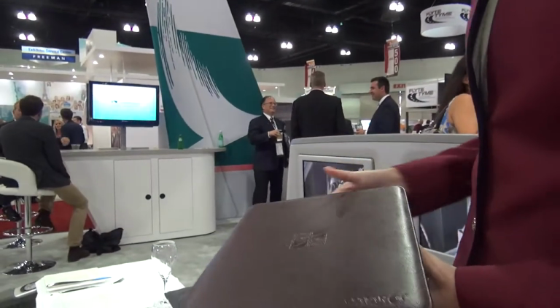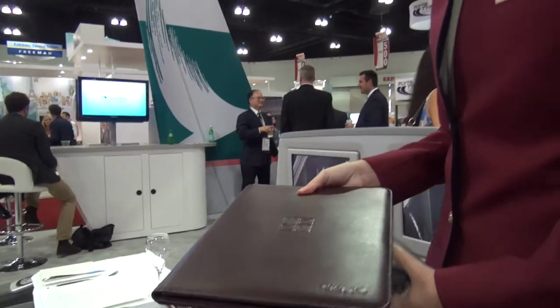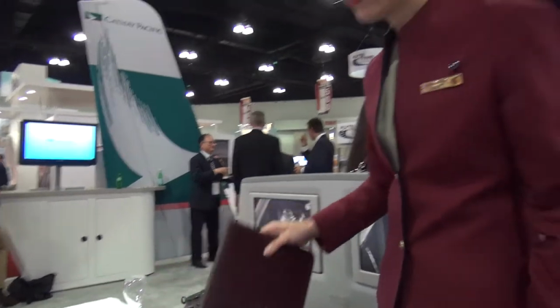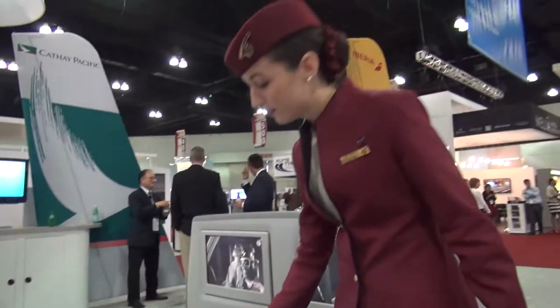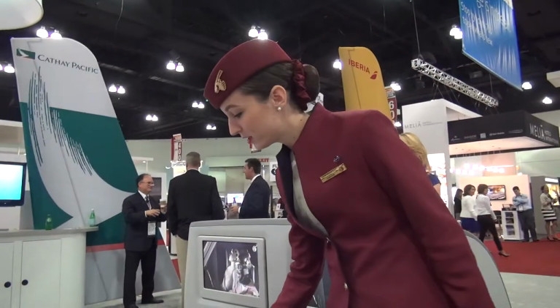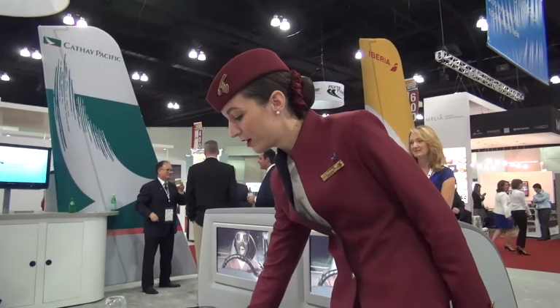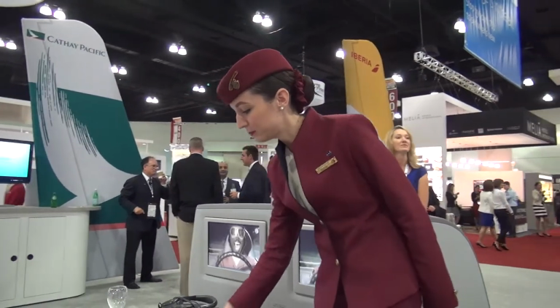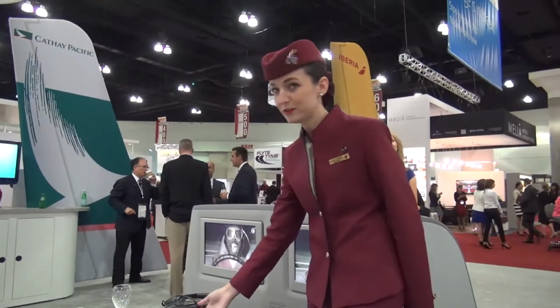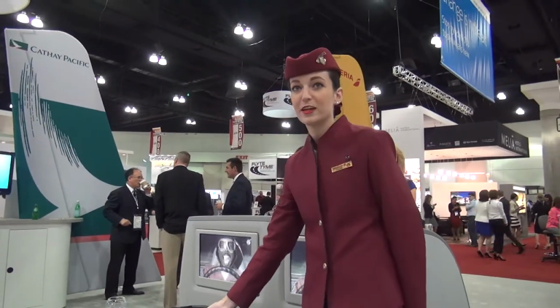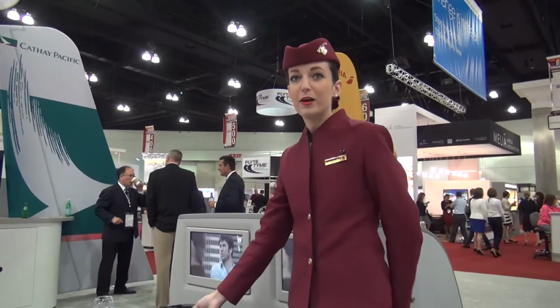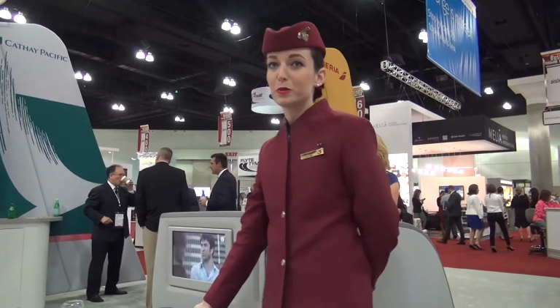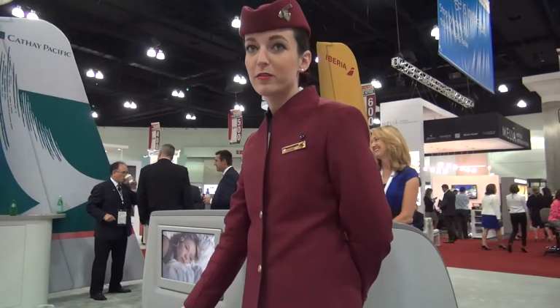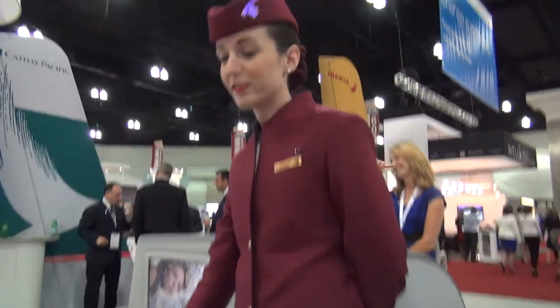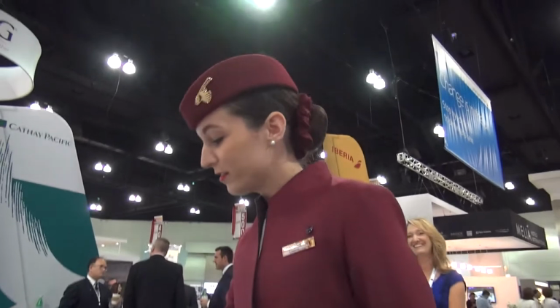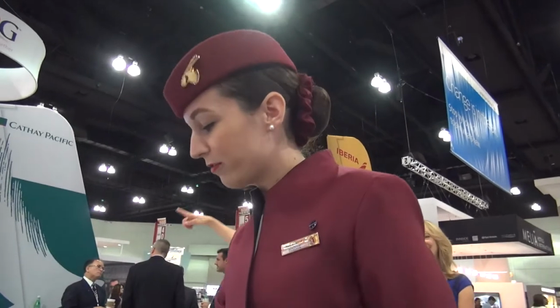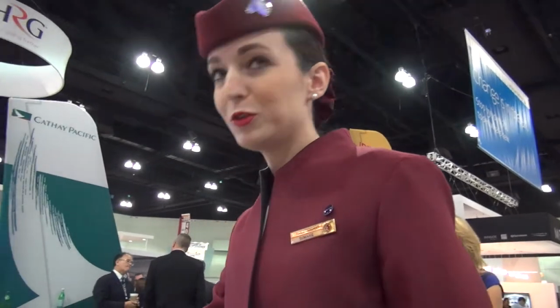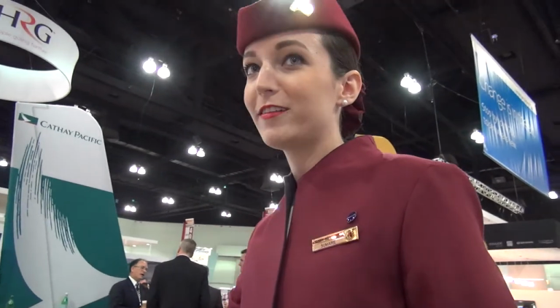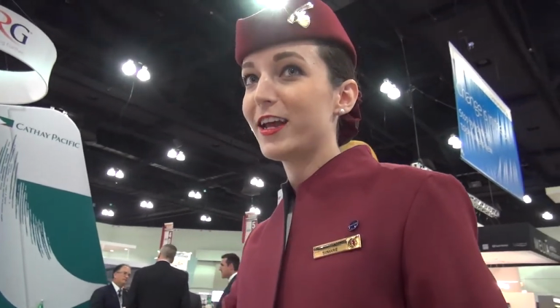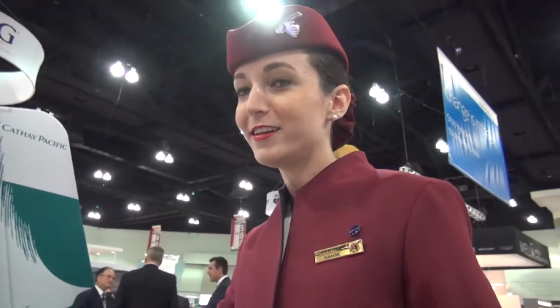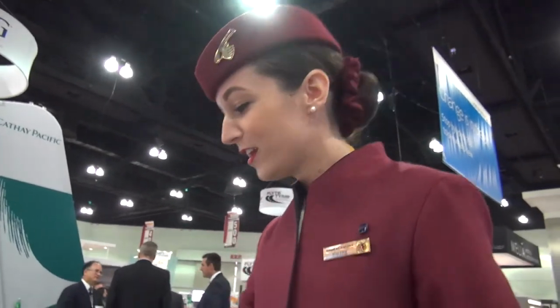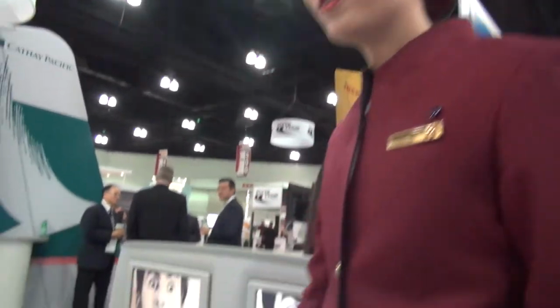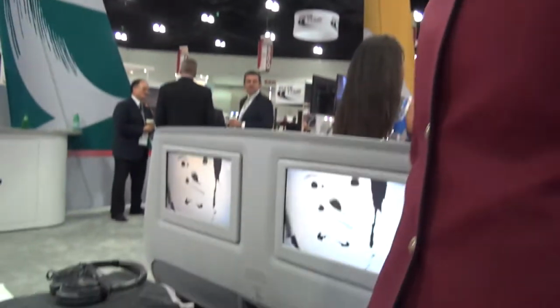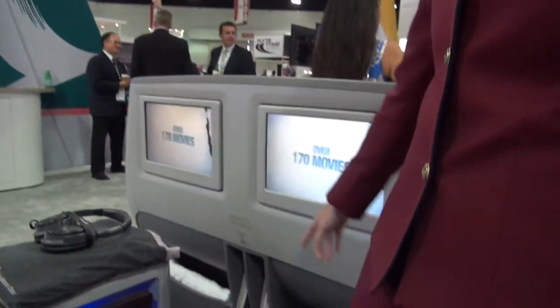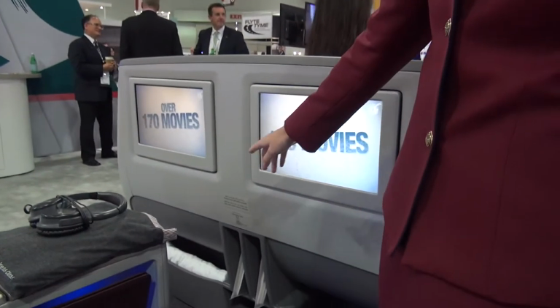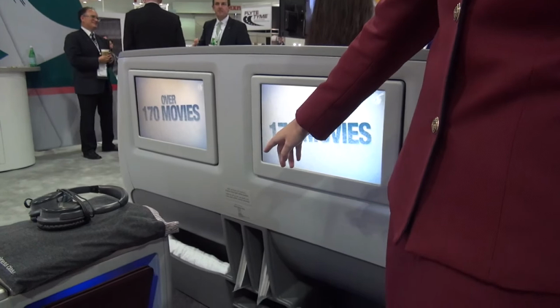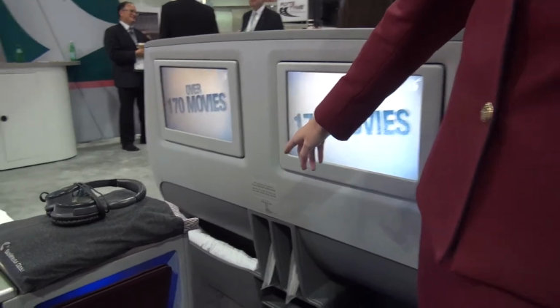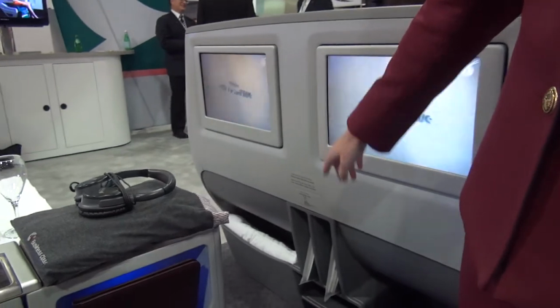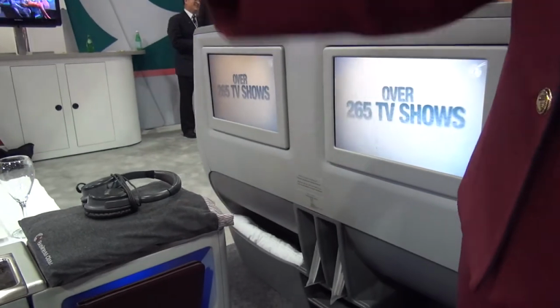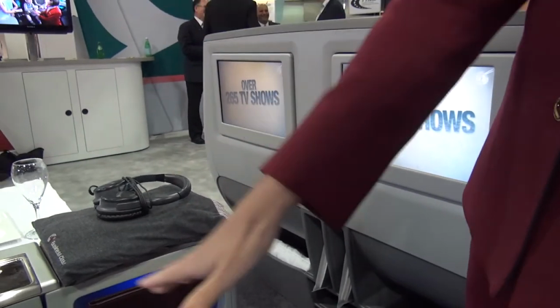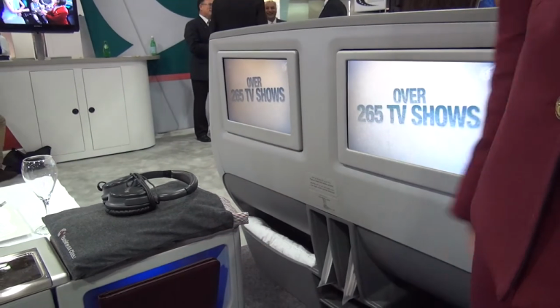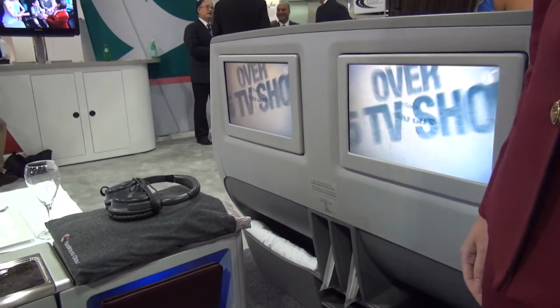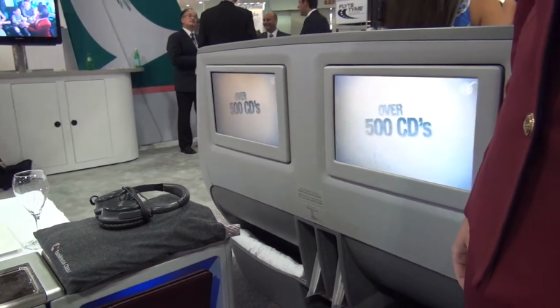On our long-haul flights, we do provide a kit which comes in different sizes. We have a noise cancellation headset. On the ultra-long-haul flights, we do have a mattress which we put on the seat for extra comfort.